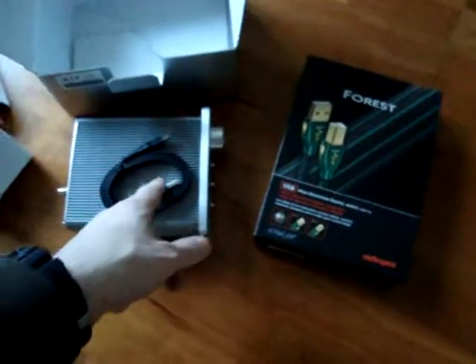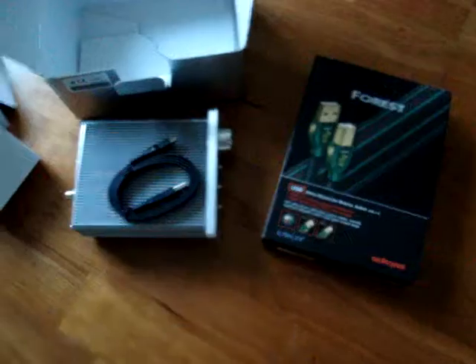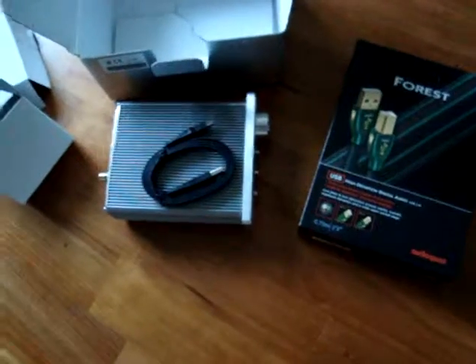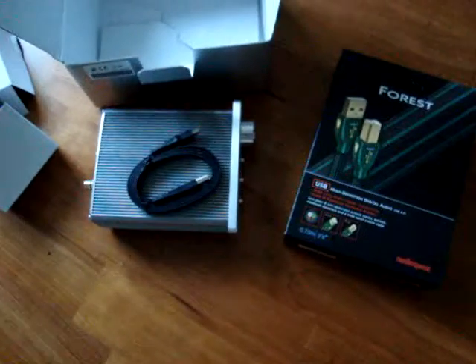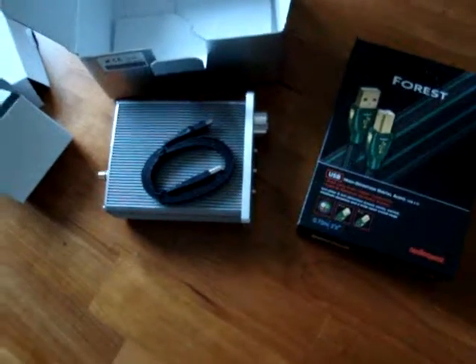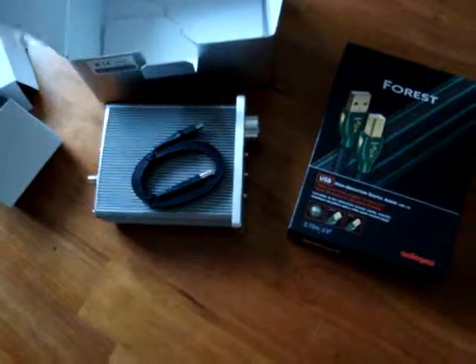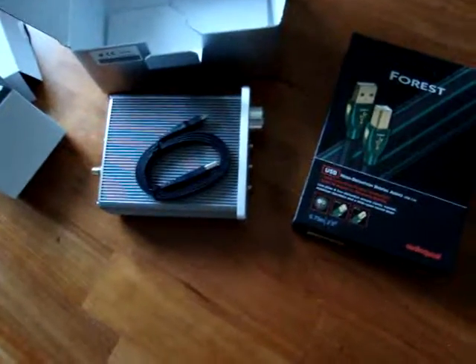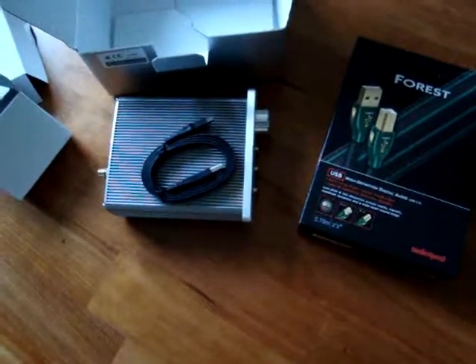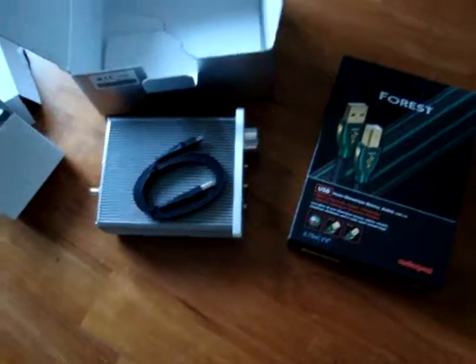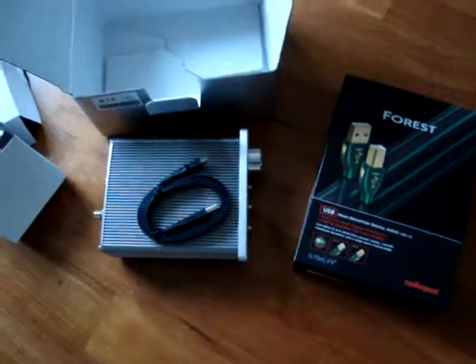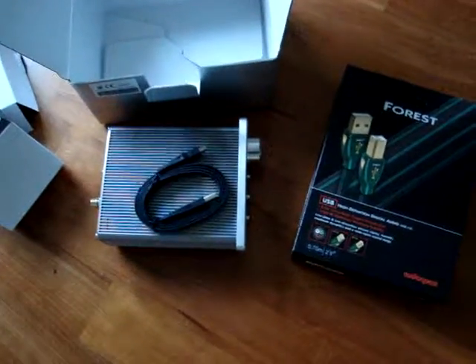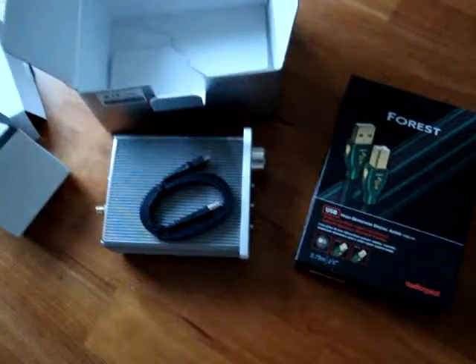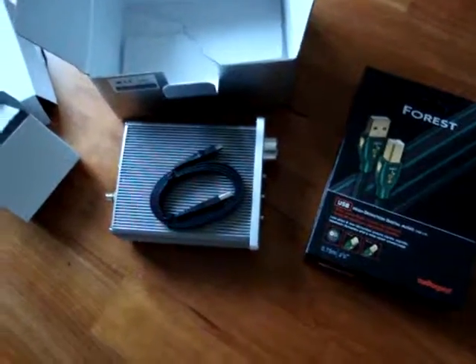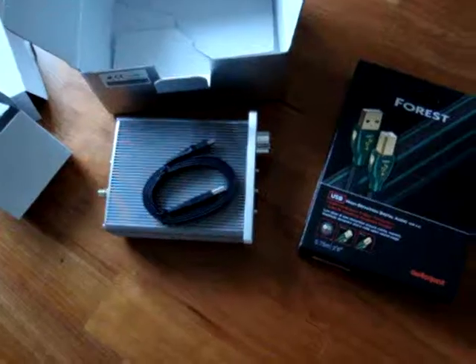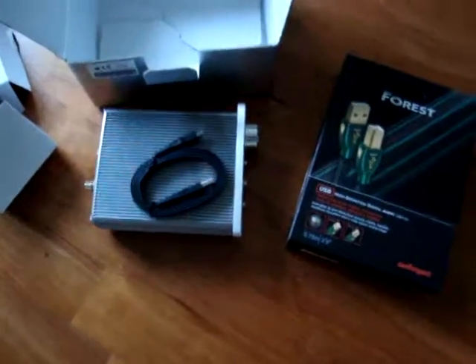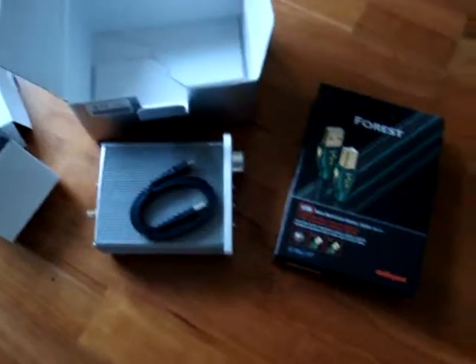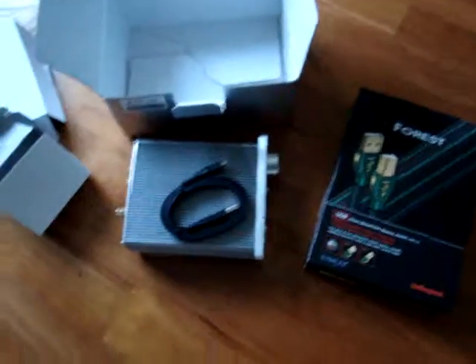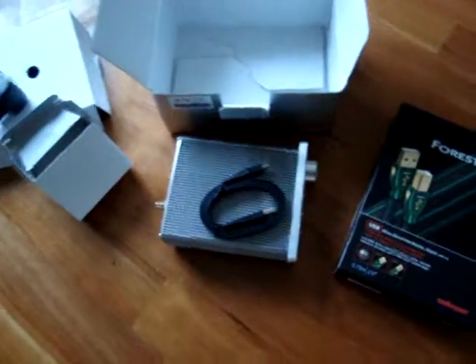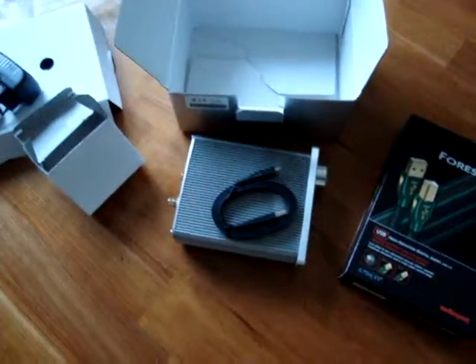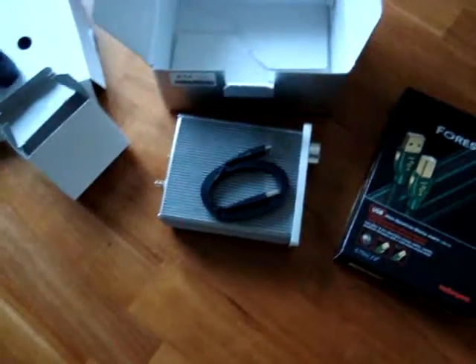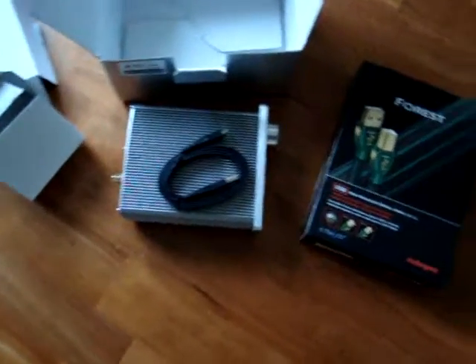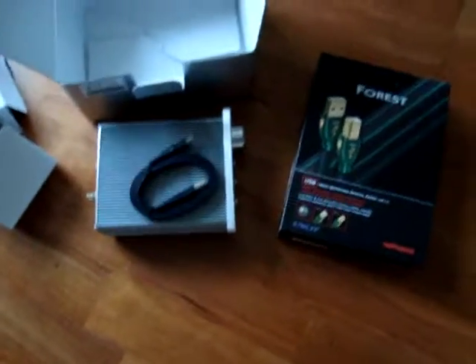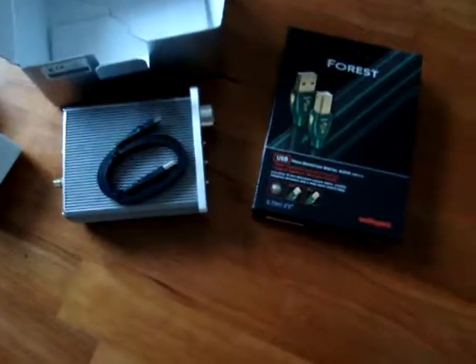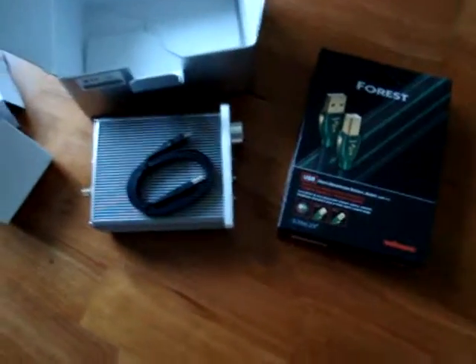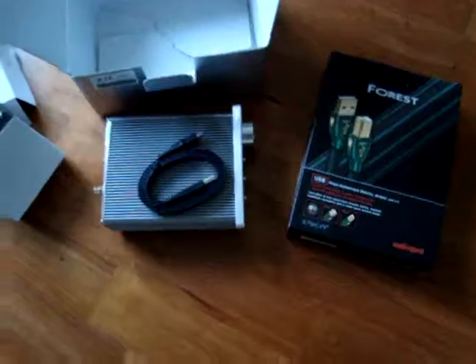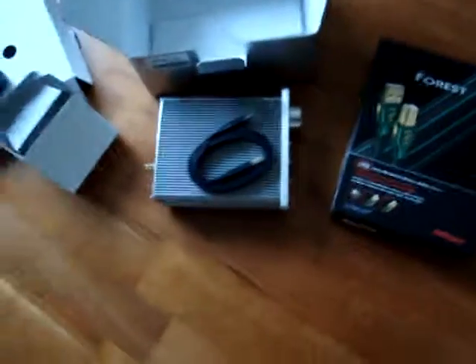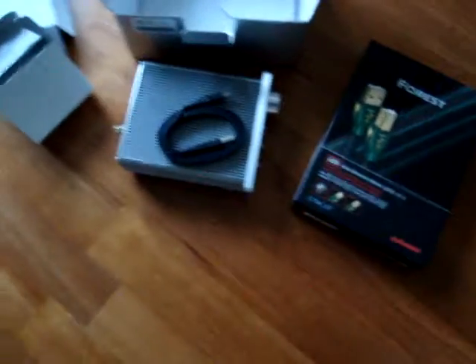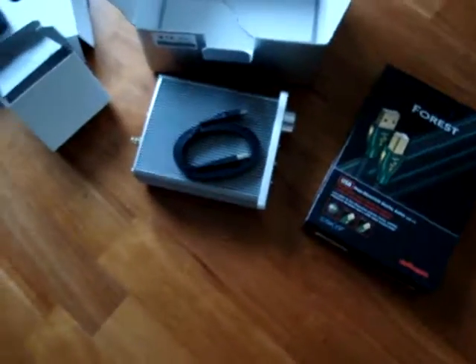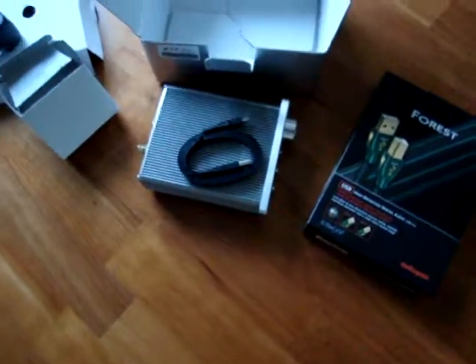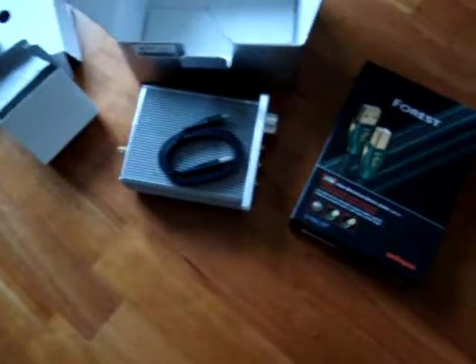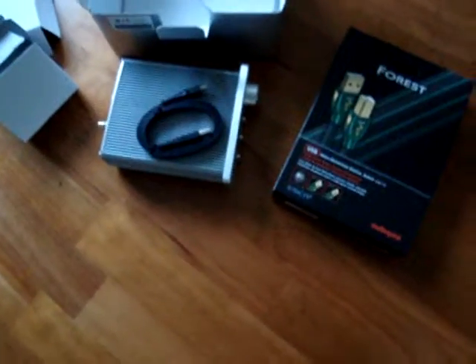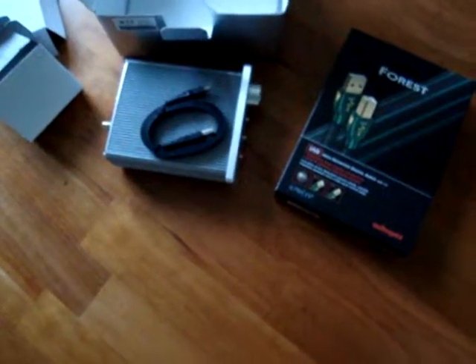This price is, well, it's not even a dot in the line, so to speak. So it's very interesting to see if you can hear any difference between these two cables. I will try it out and see if that's the case.